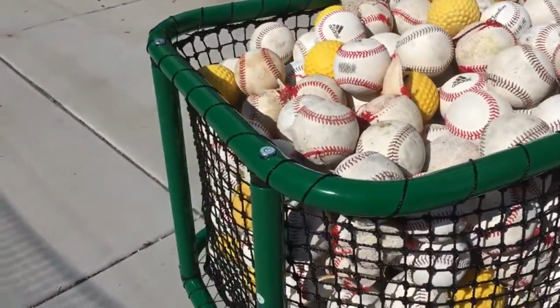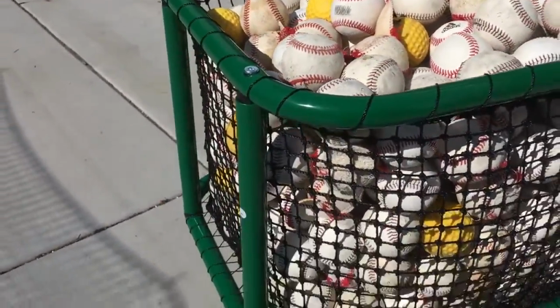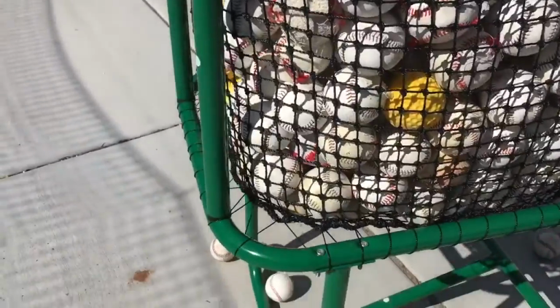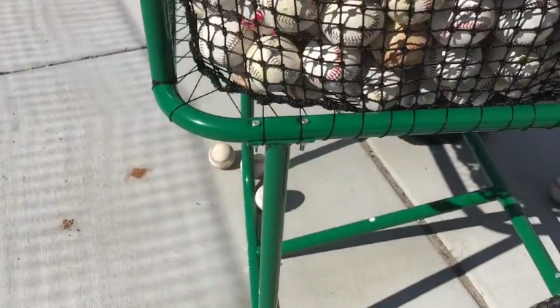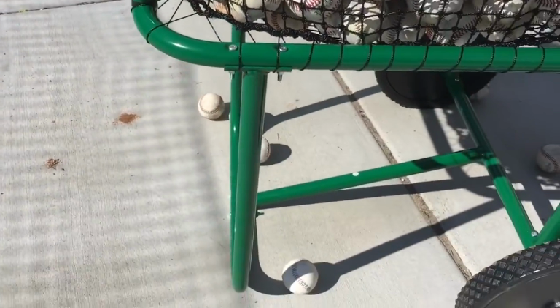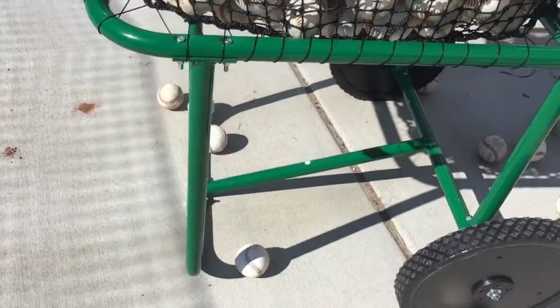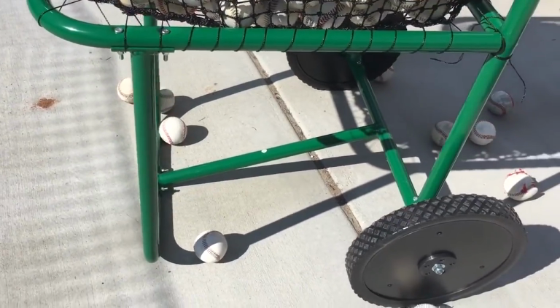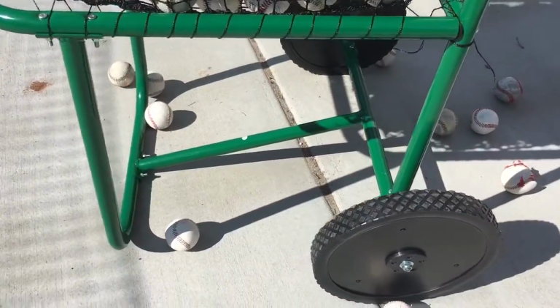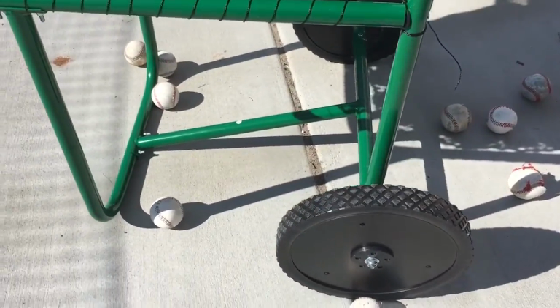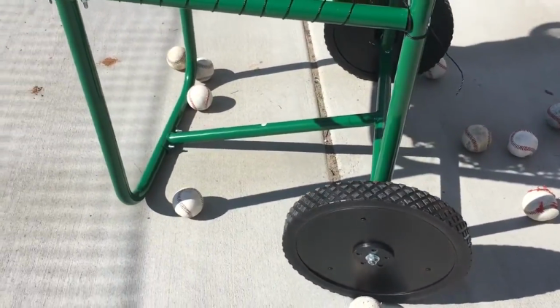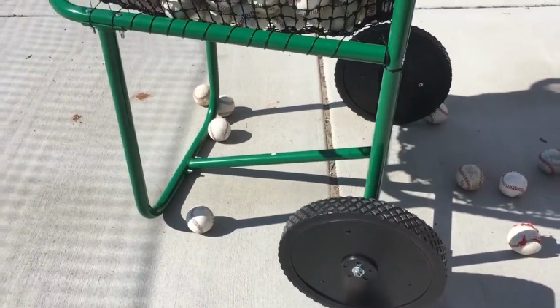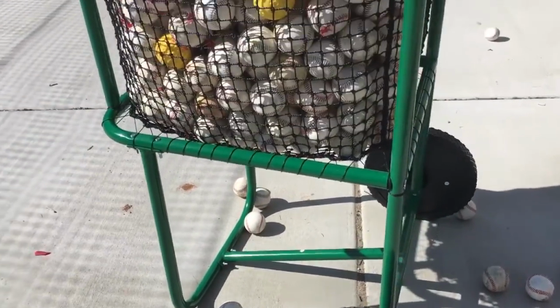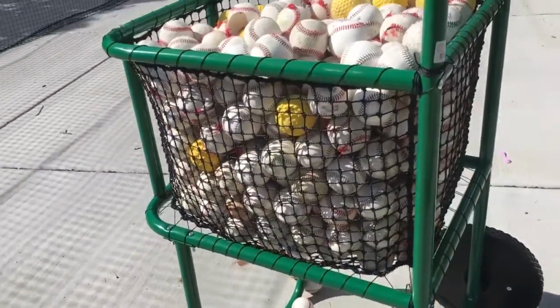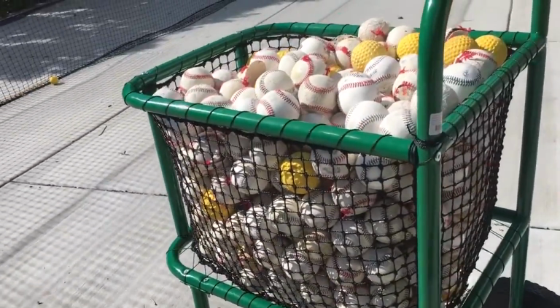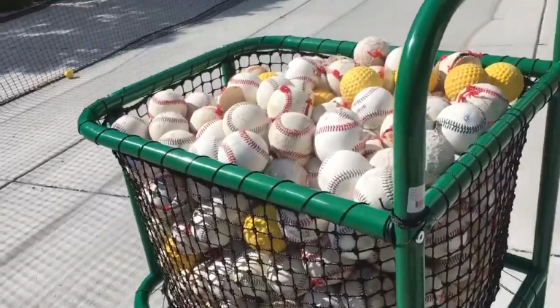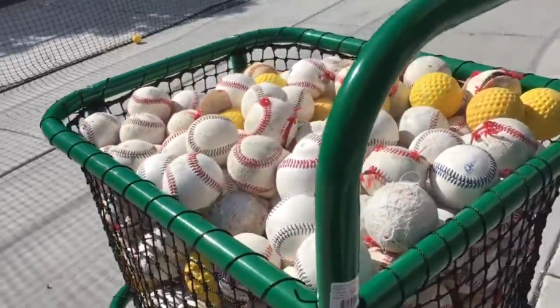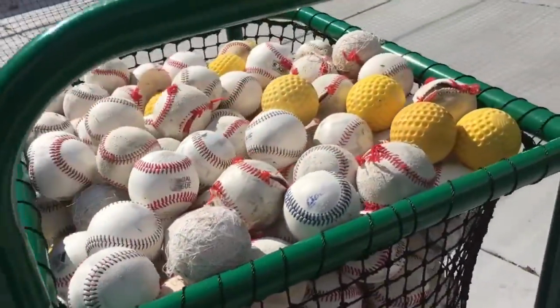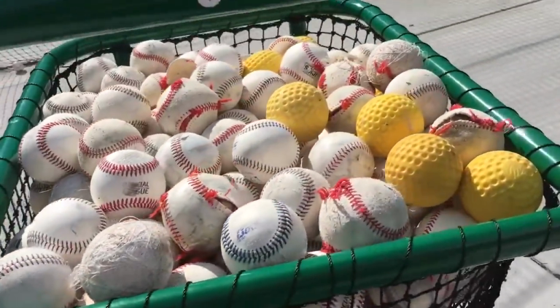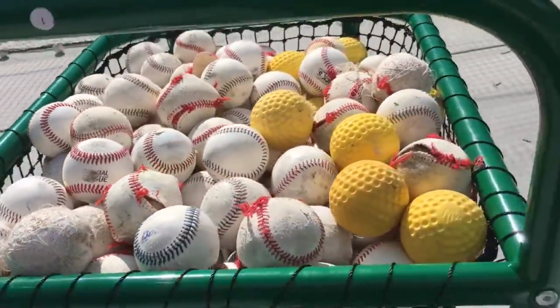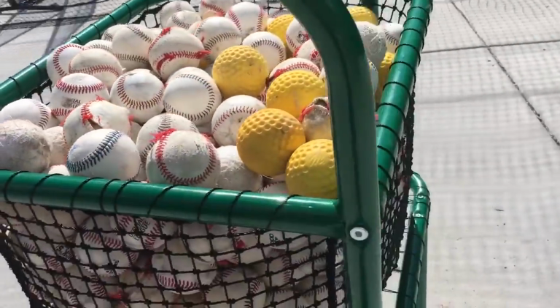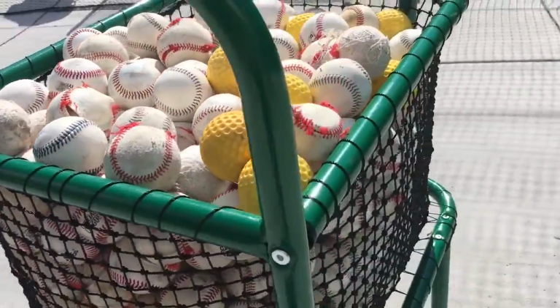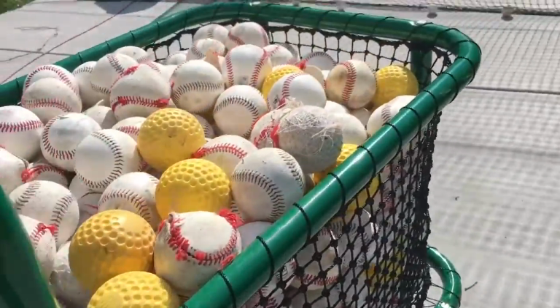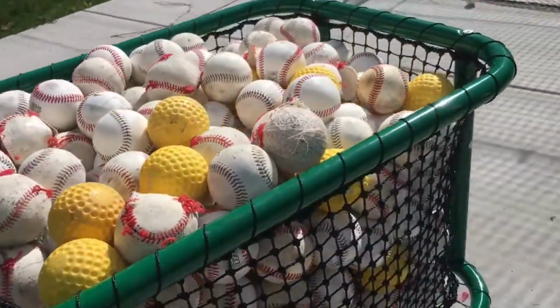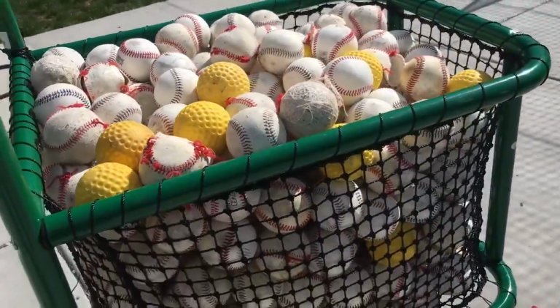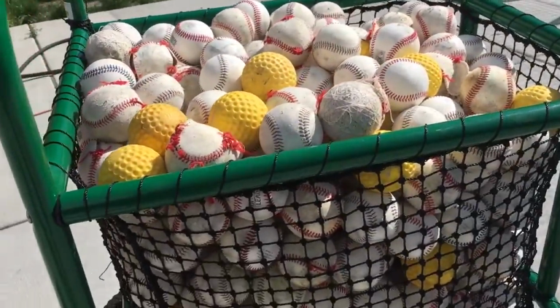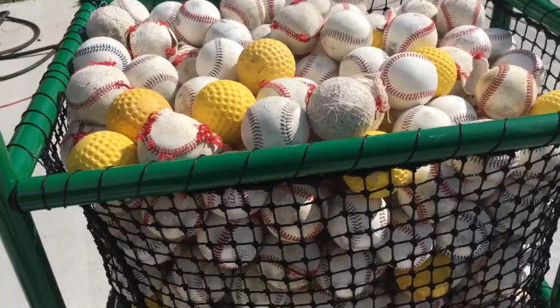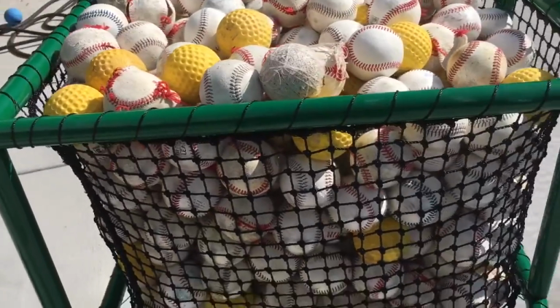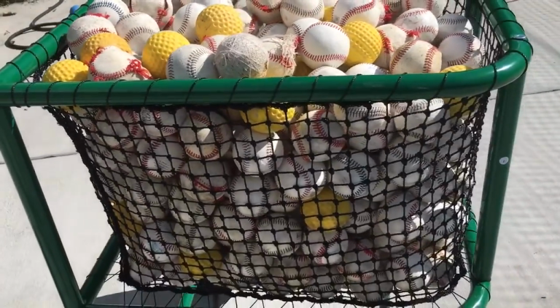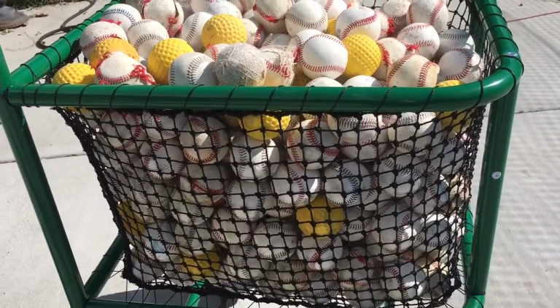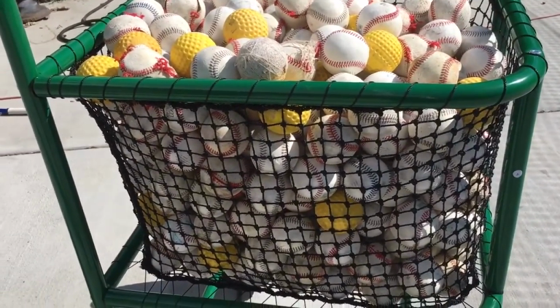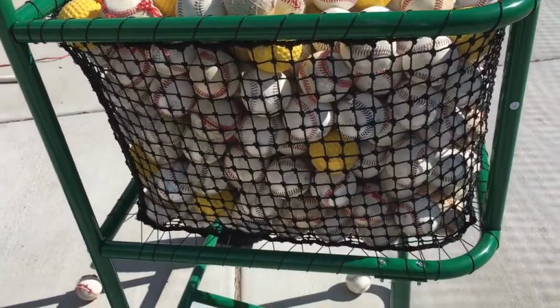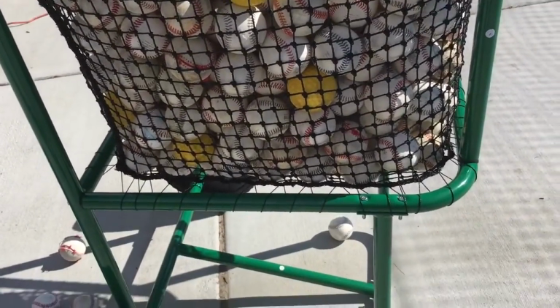It's huge compared to the pictures — I mean it's gigantic. The balls just kept going in. Even when you put it together, you don't realize how many baseballs it holds, but it's well over 400.